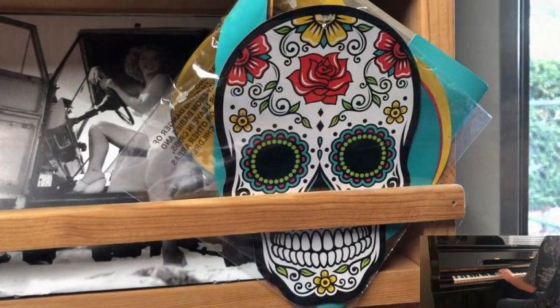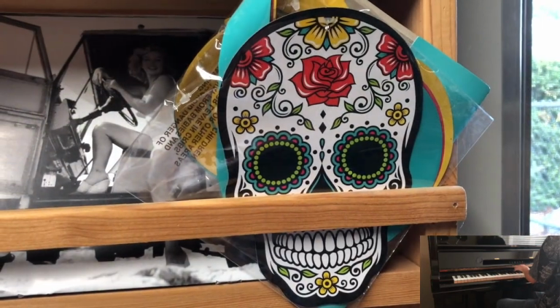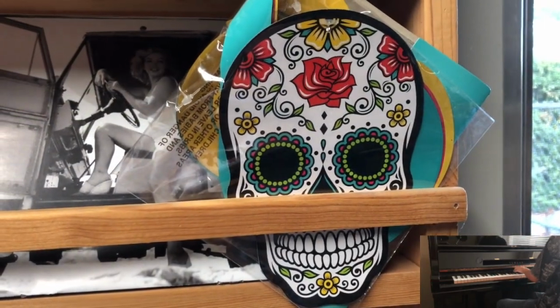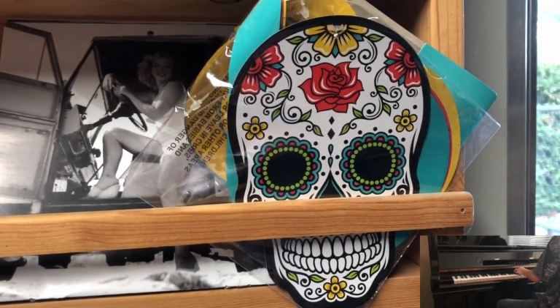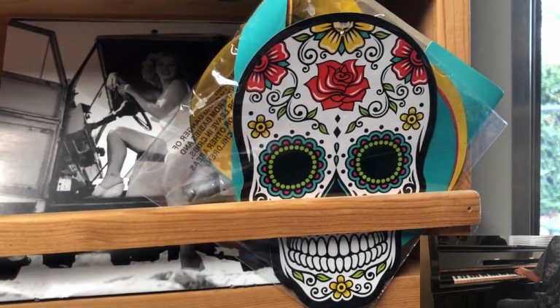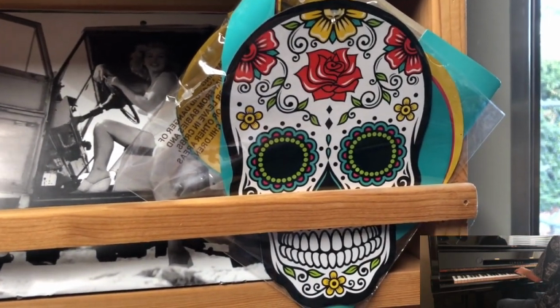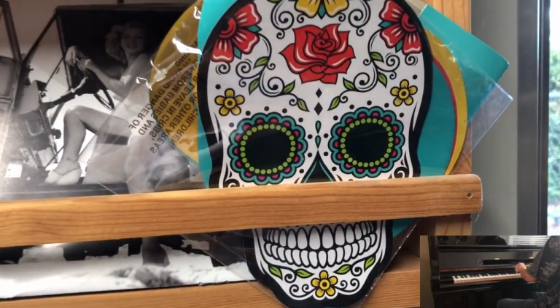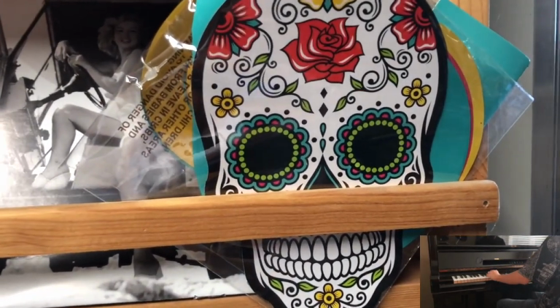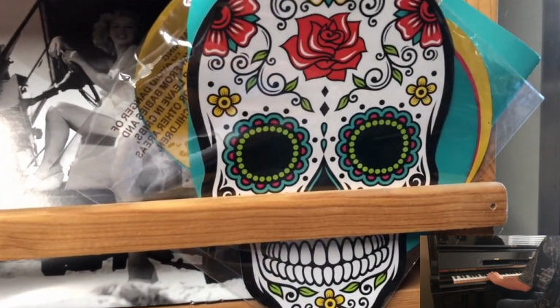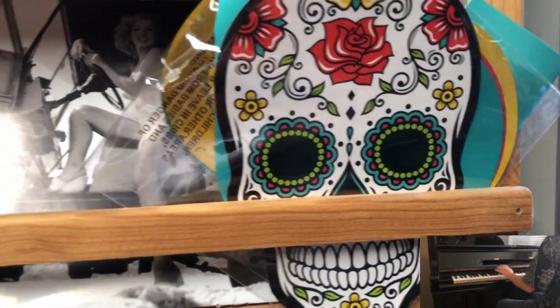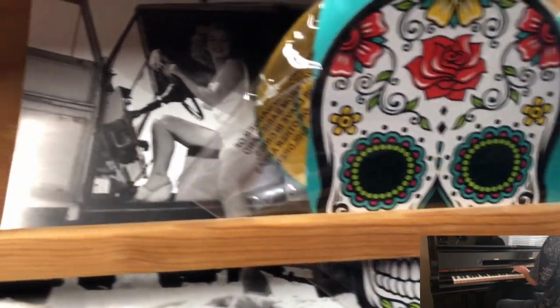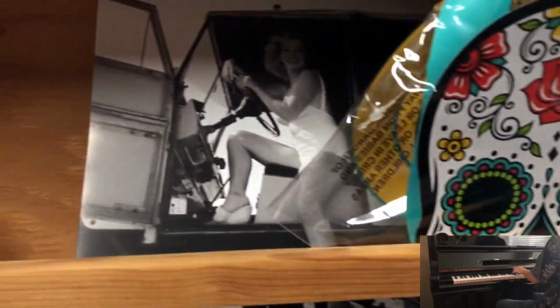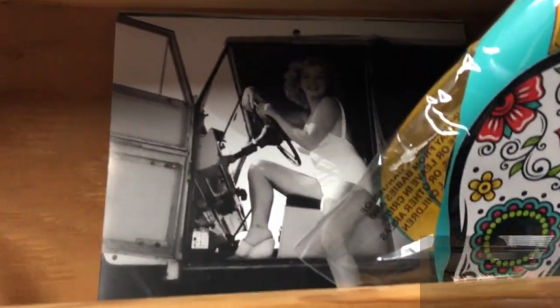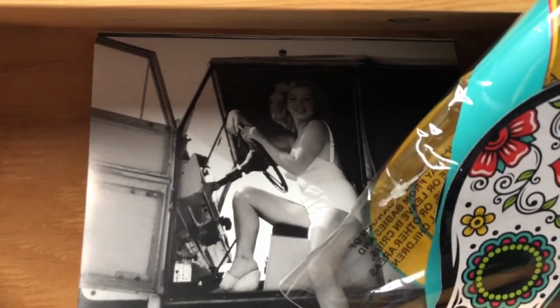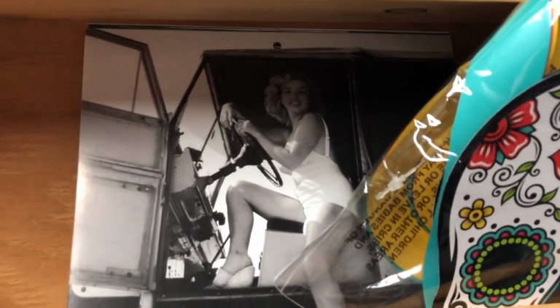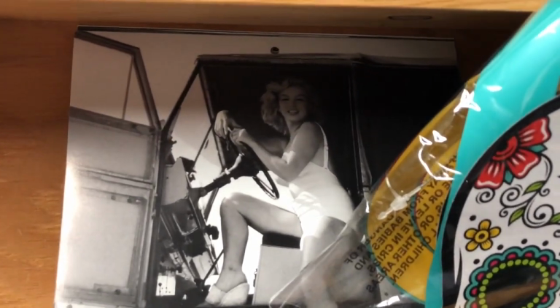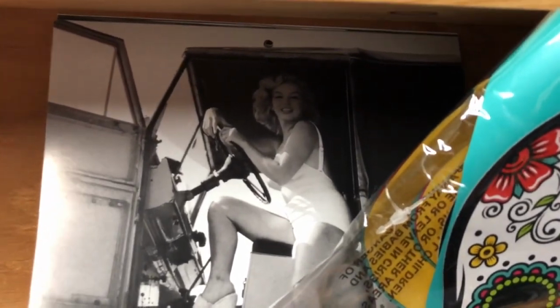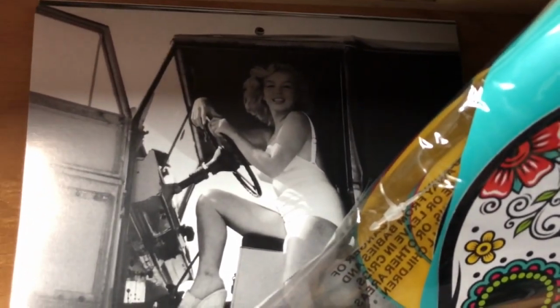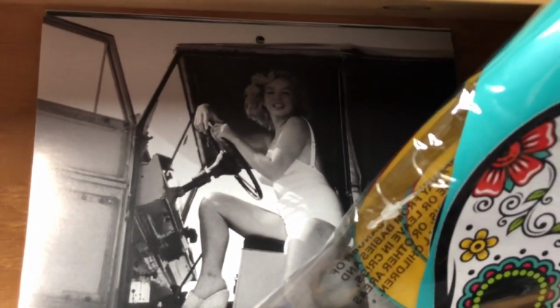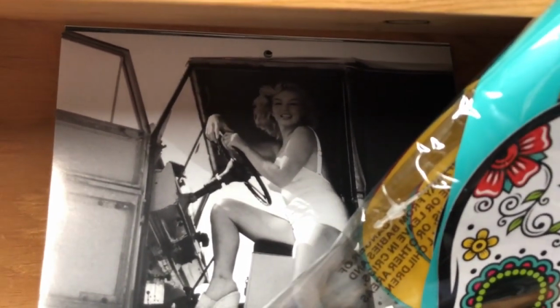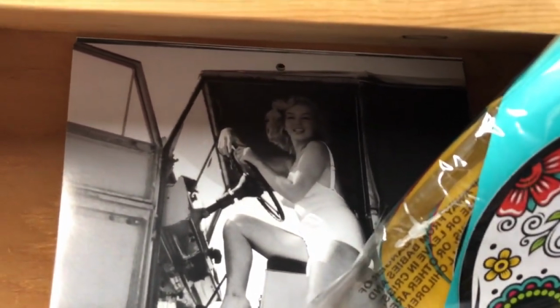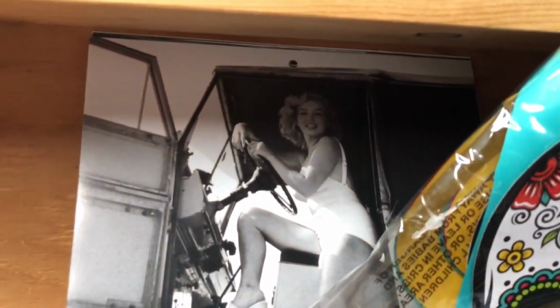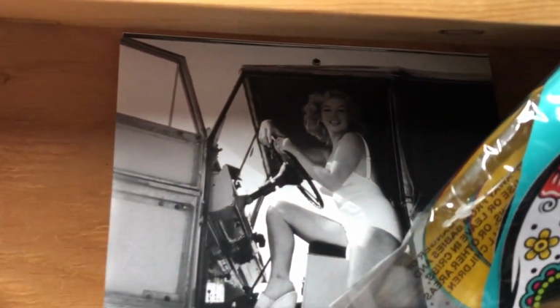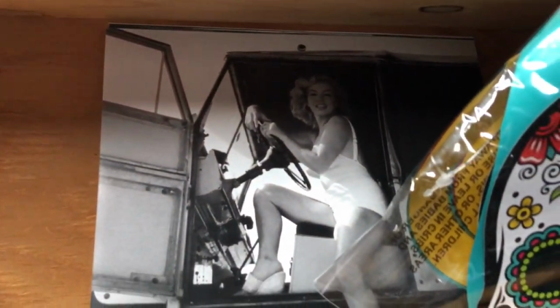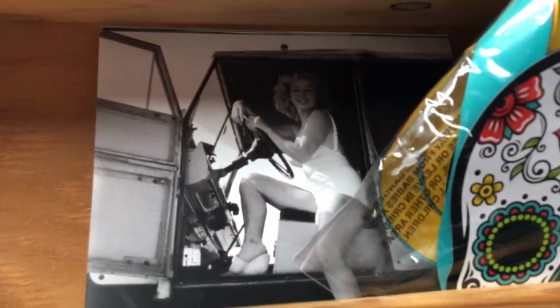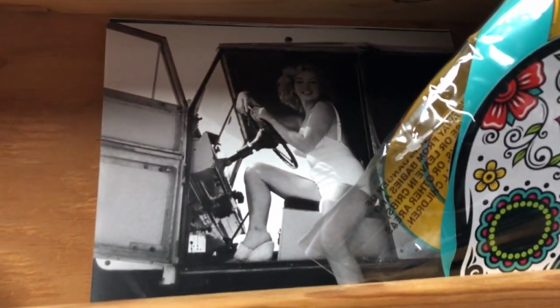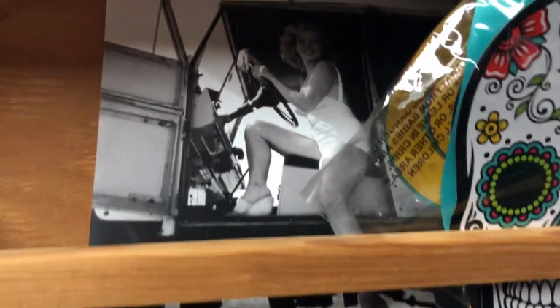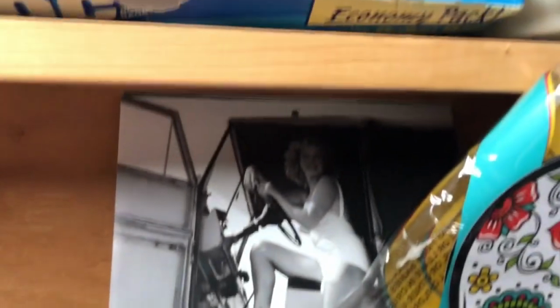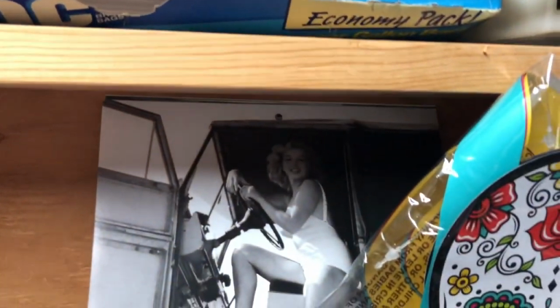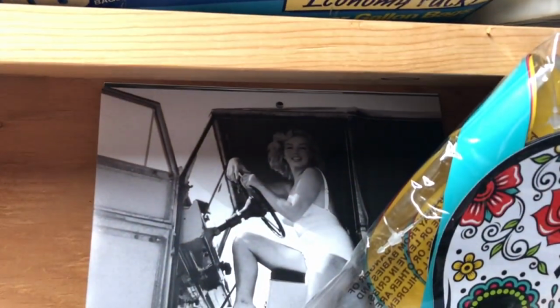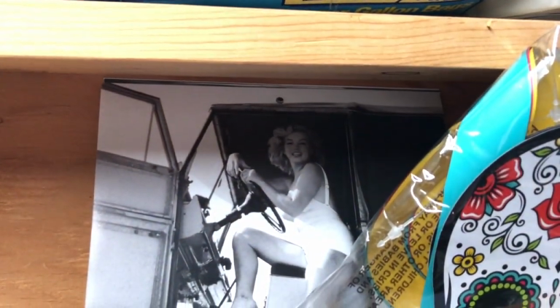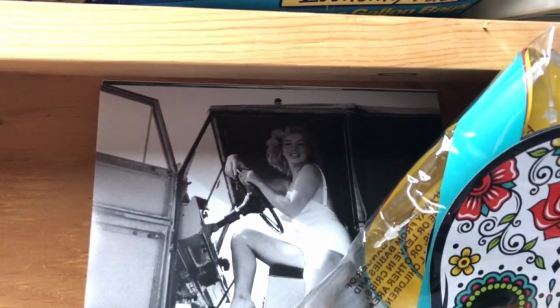Good morning, YouTube. Sunday morning. Hello, Mr. Skull. And there is Marilyn hanging out there in my Marilyn Monroe calendar.